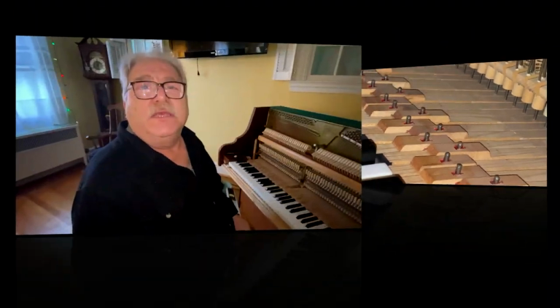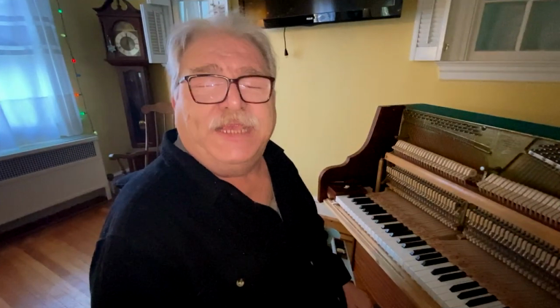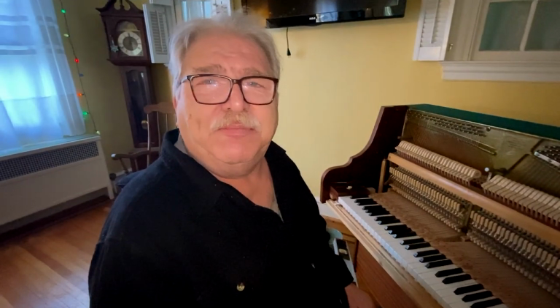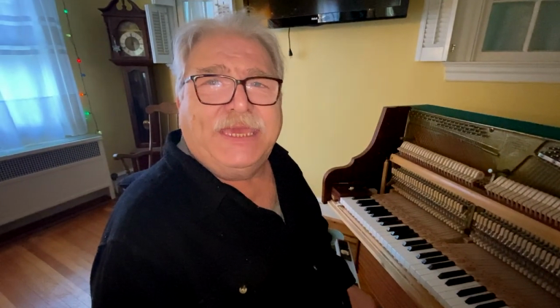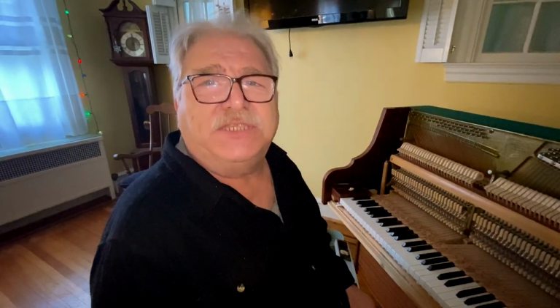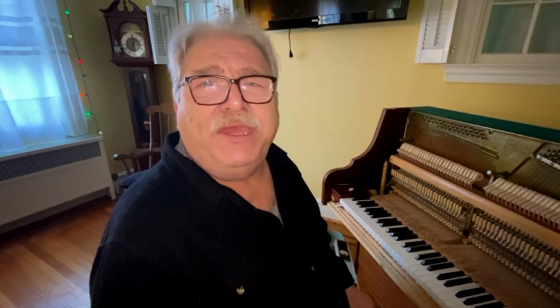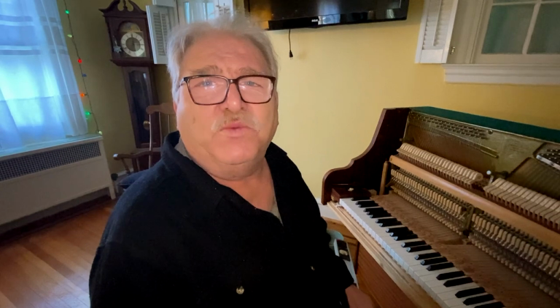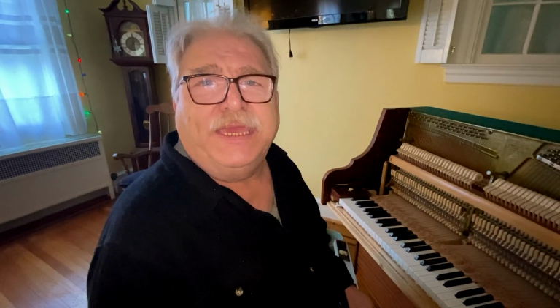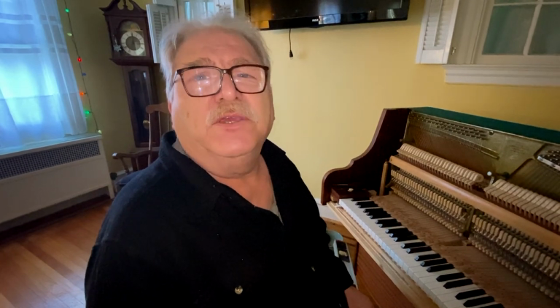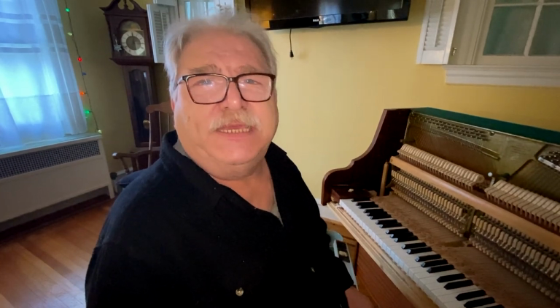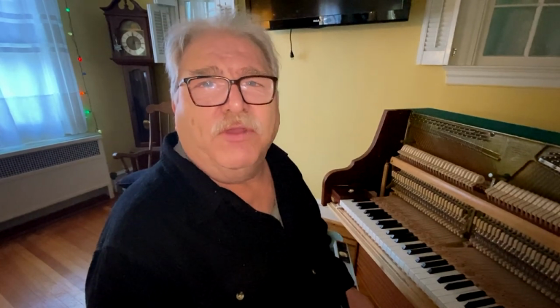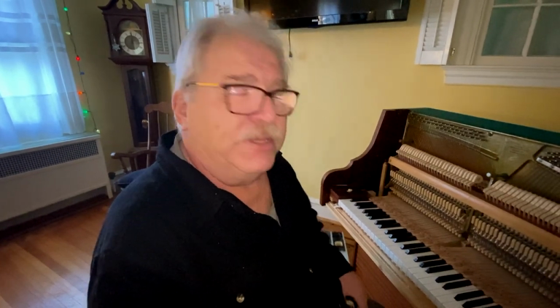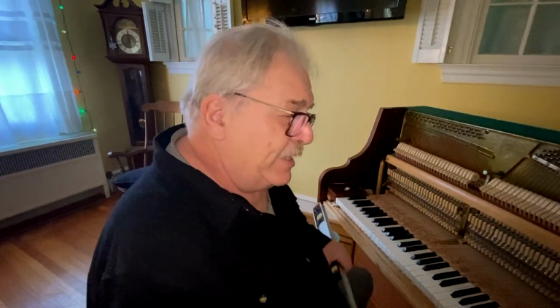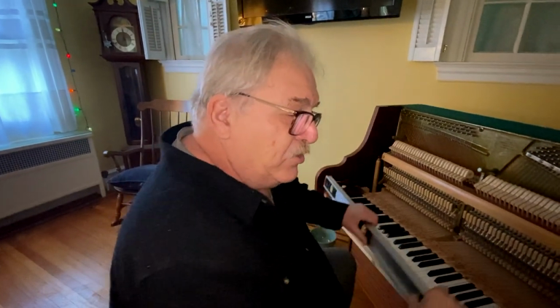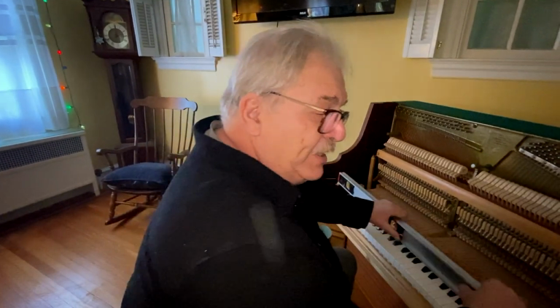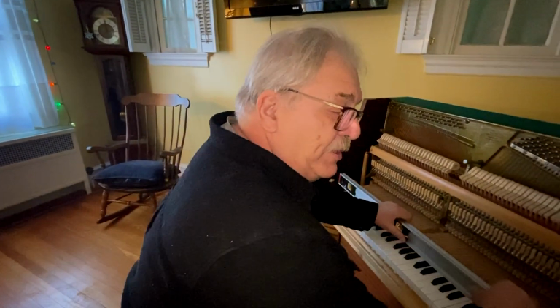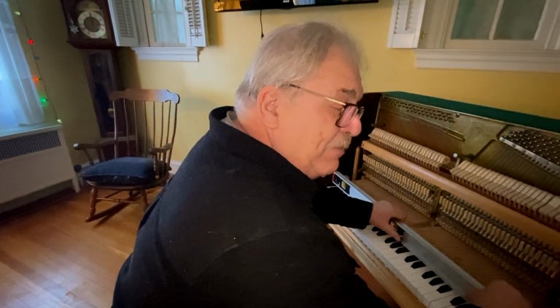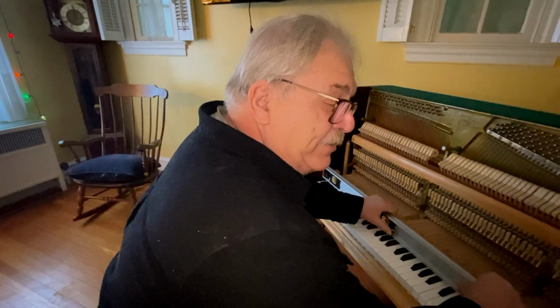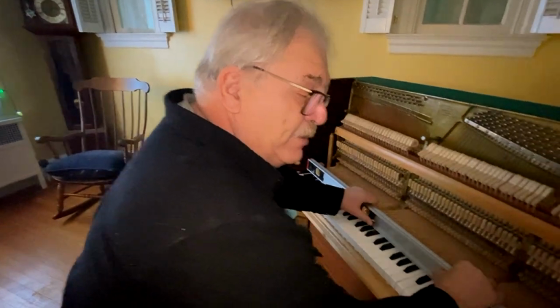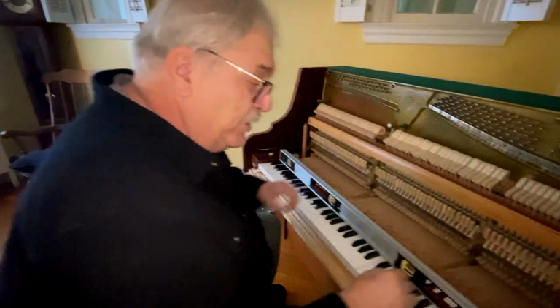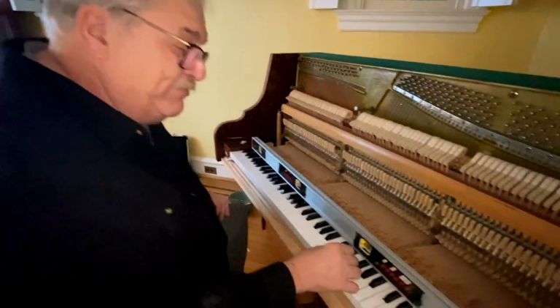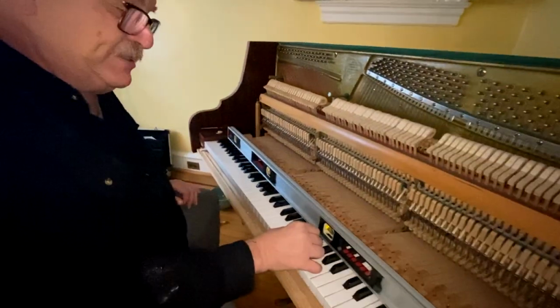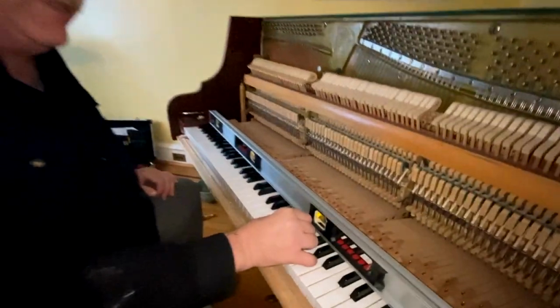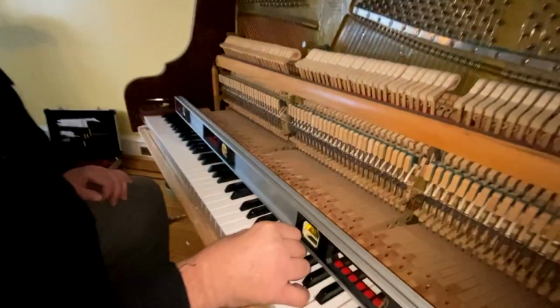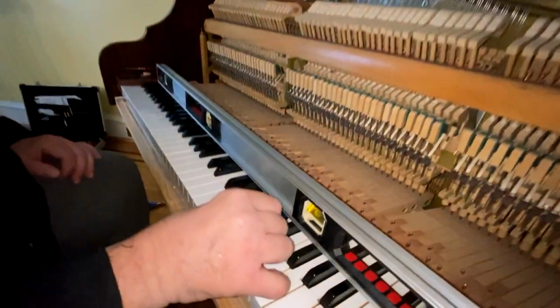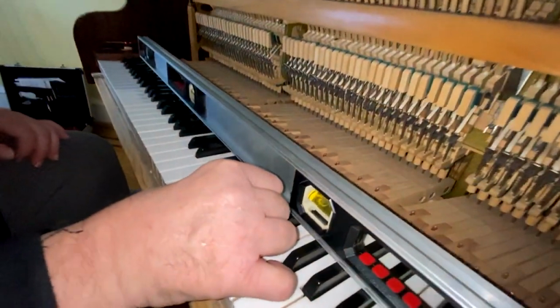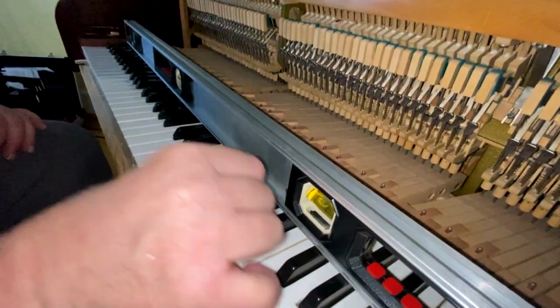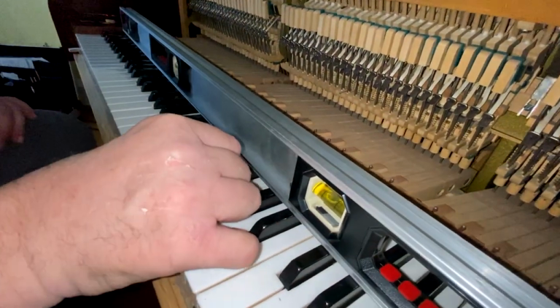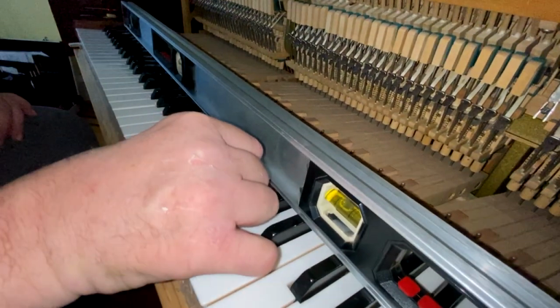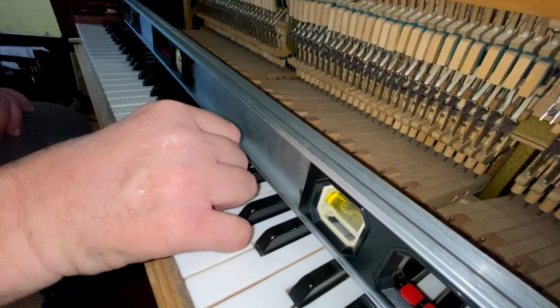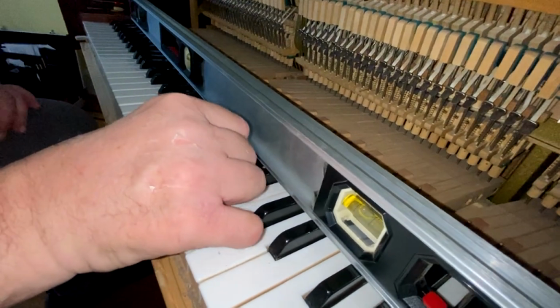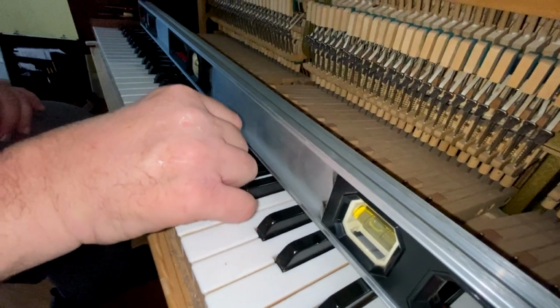You set up the black keys the same way you did the white keys with the key prop. Then you use the level in the same manner. The only difference is to find low keys, you have to pull up on the black keys to see which ones are low.